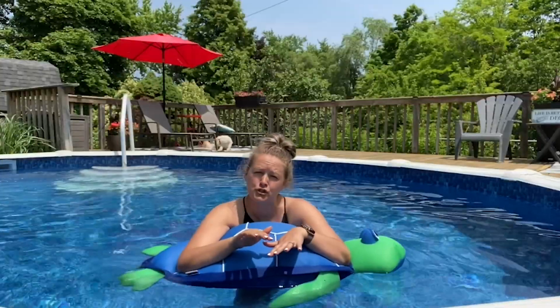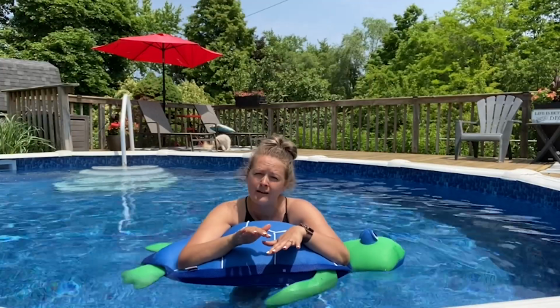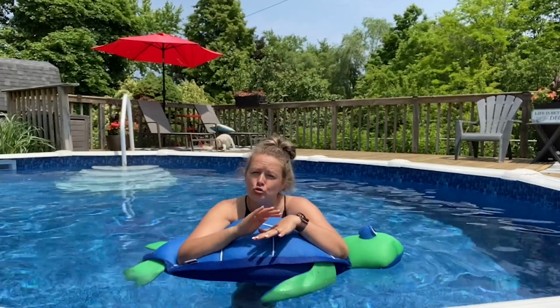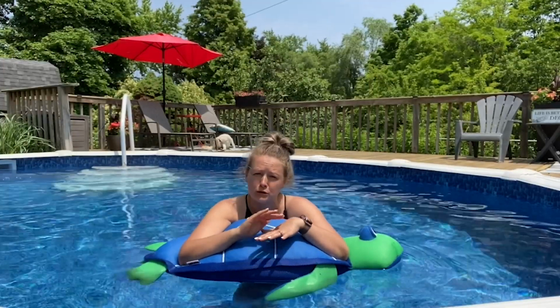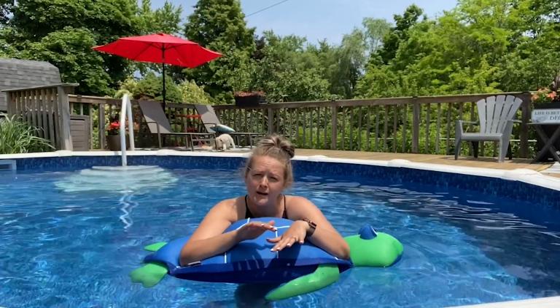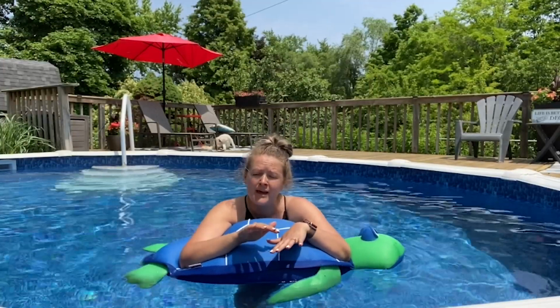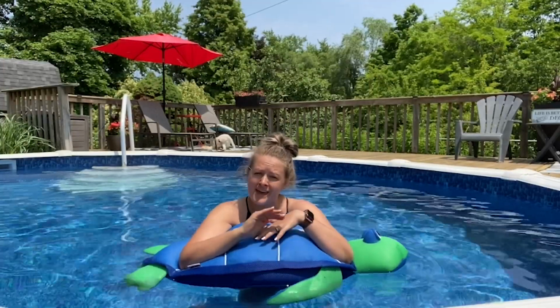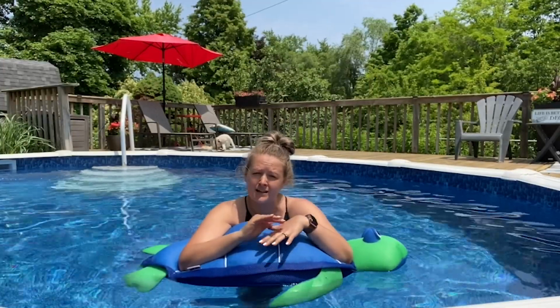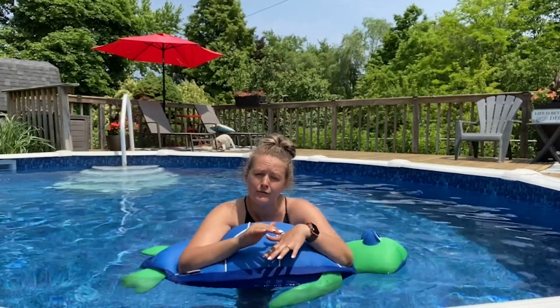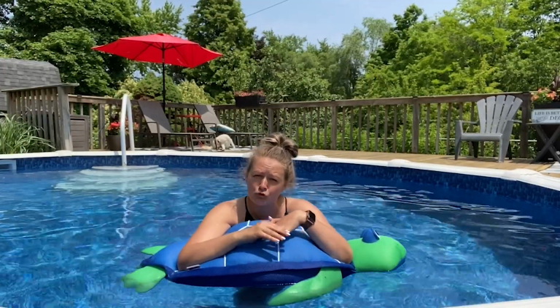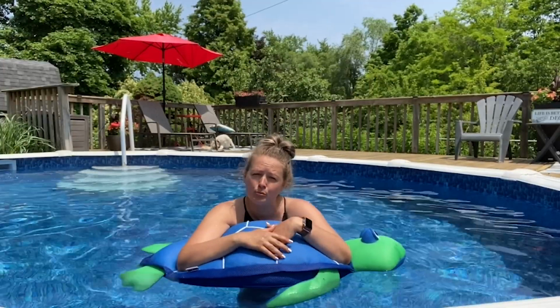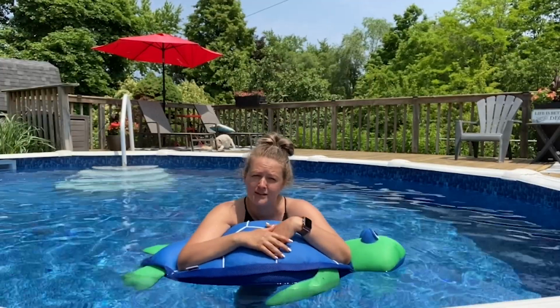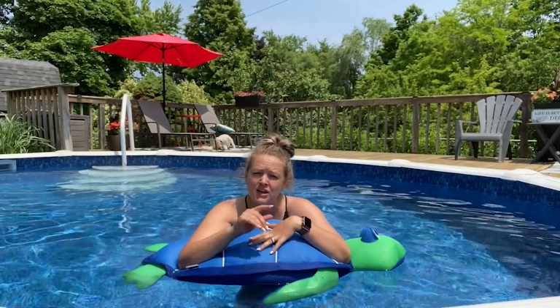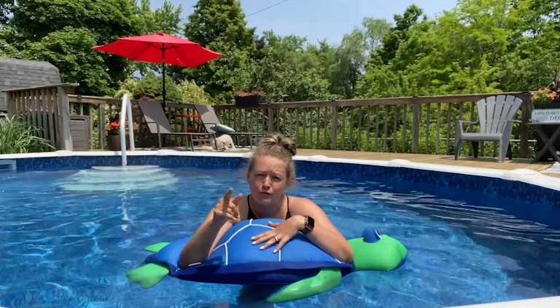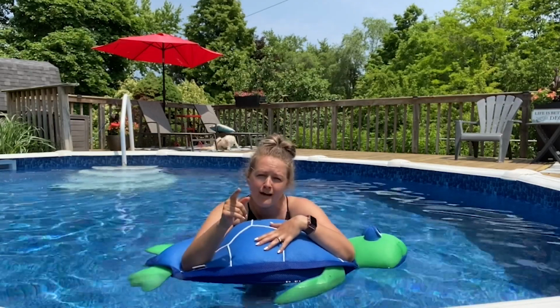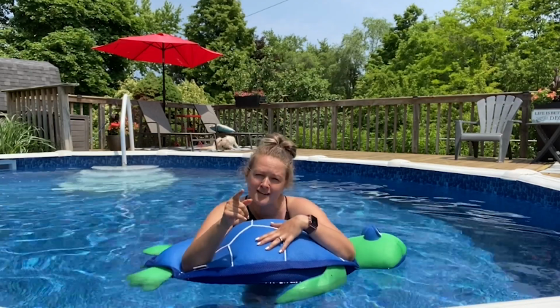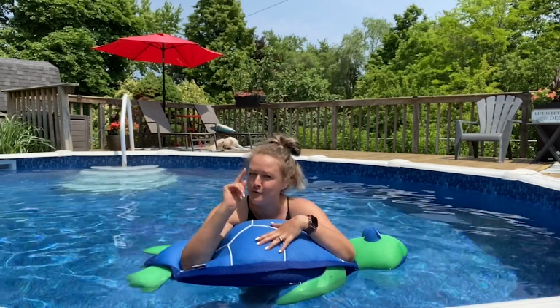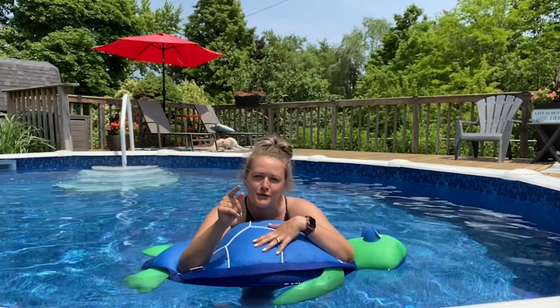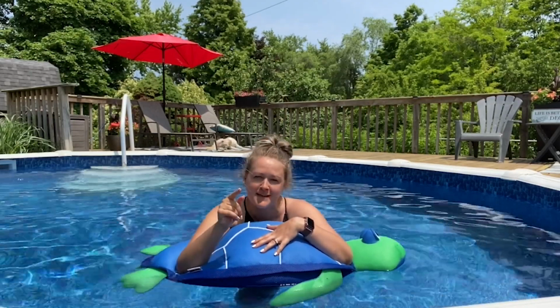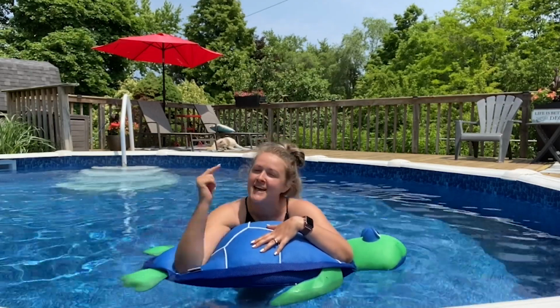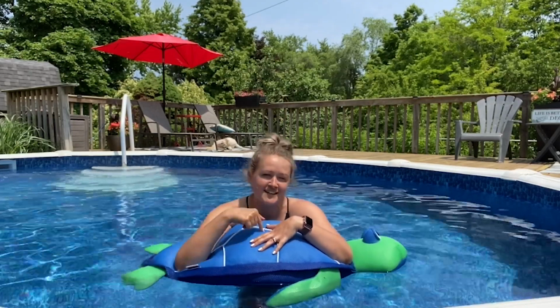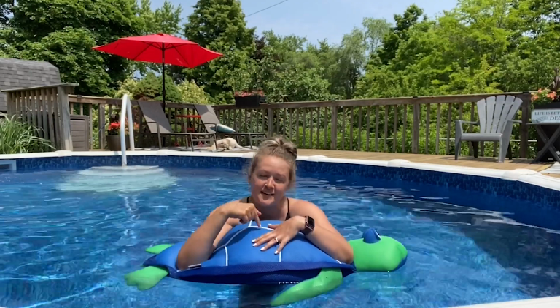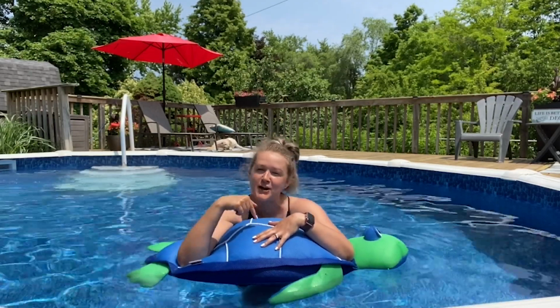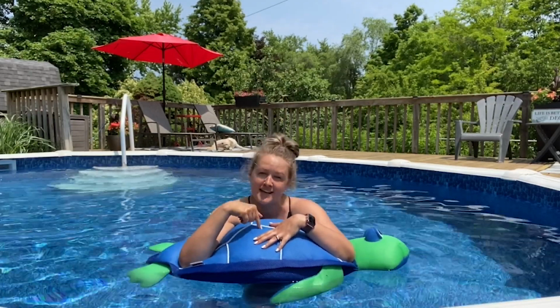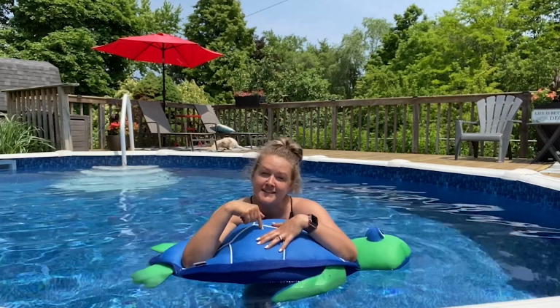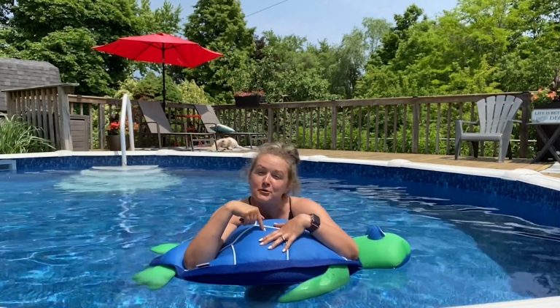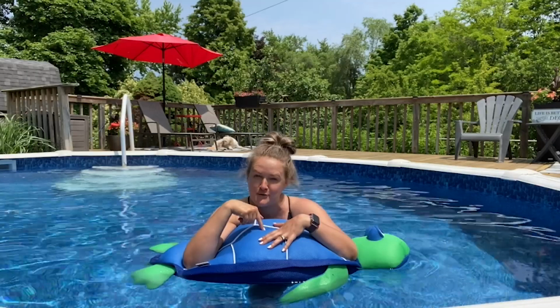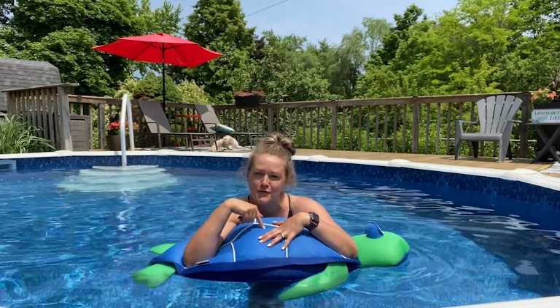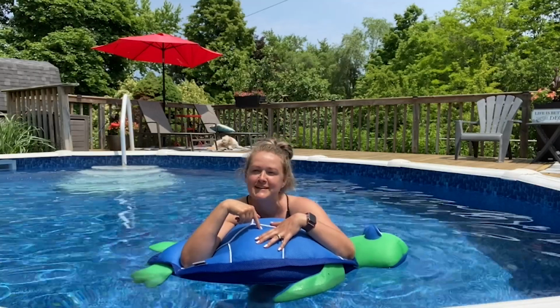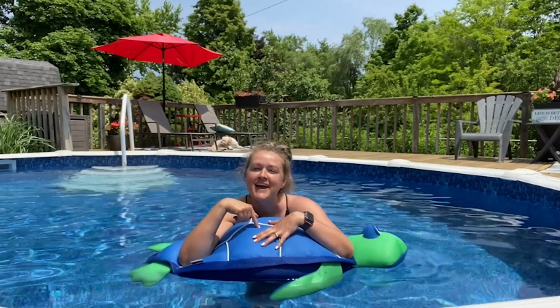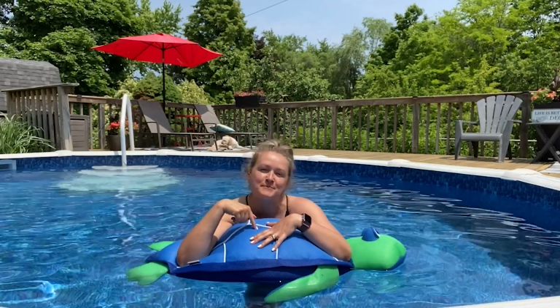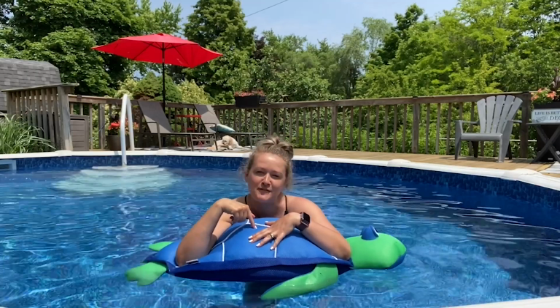I love that I don't have to blow it up and I love how durable it is. So if you have kids that are full of beans, then you definitely got to get this pool float full of beans — and that's my point of view.